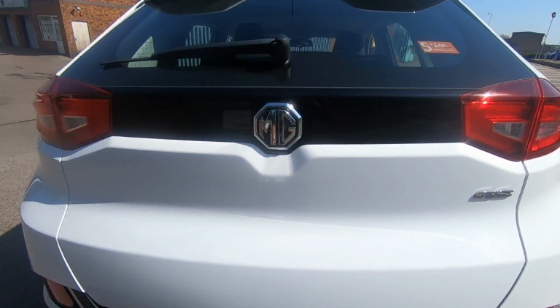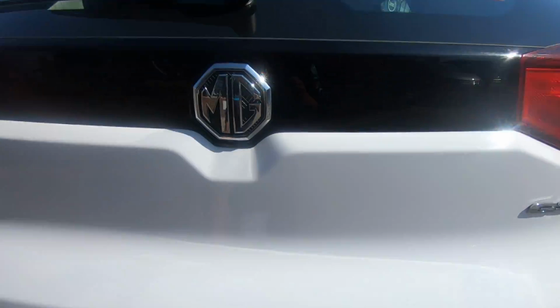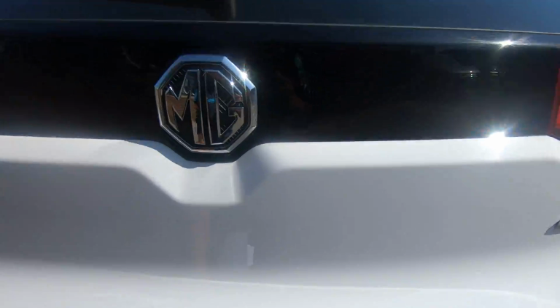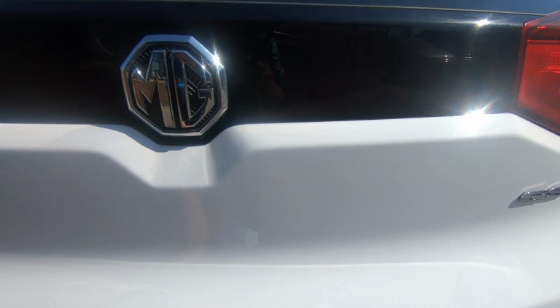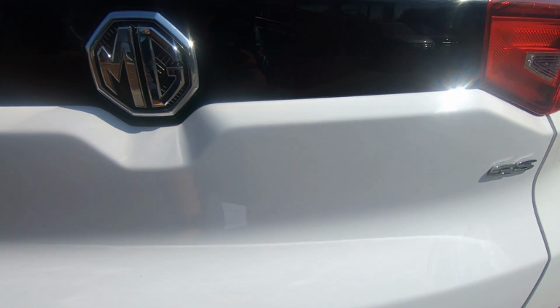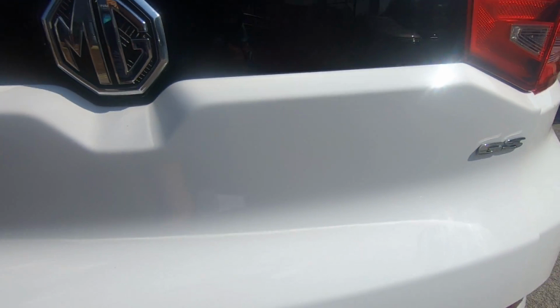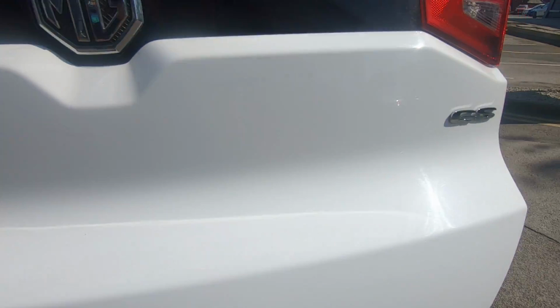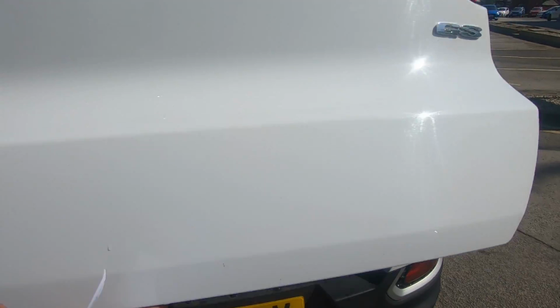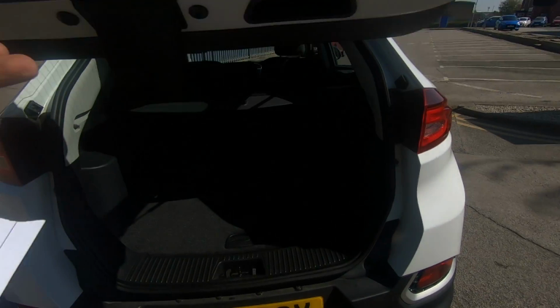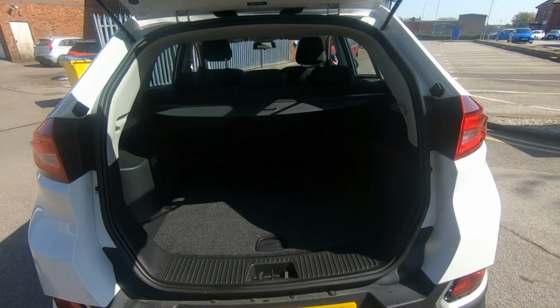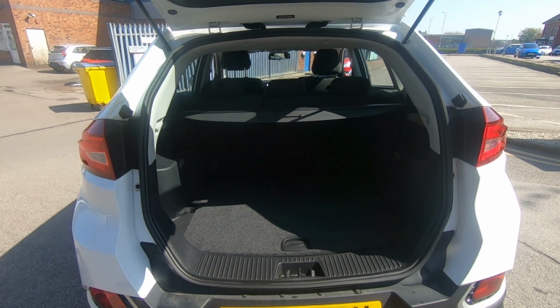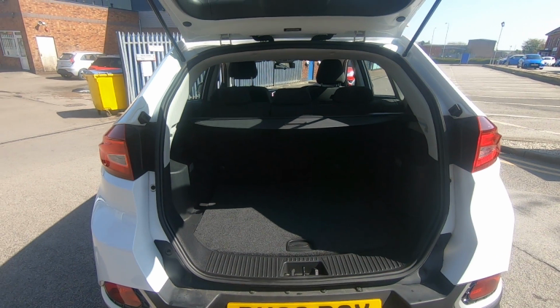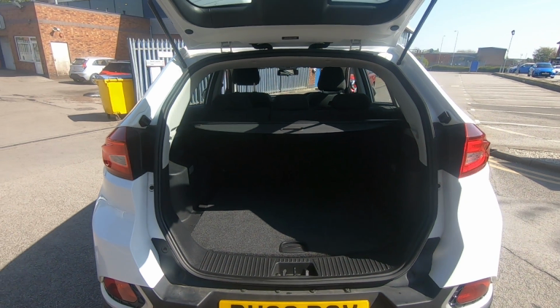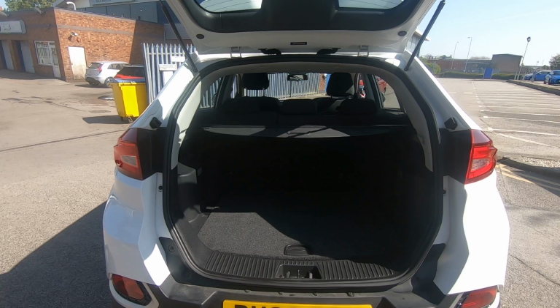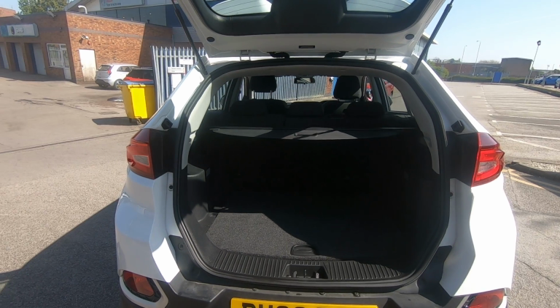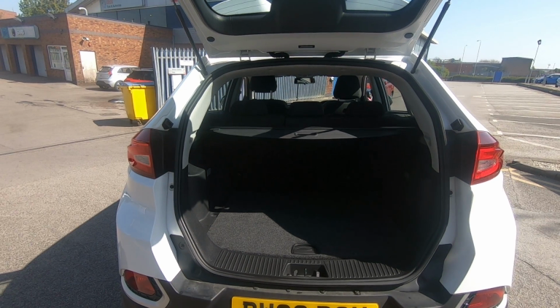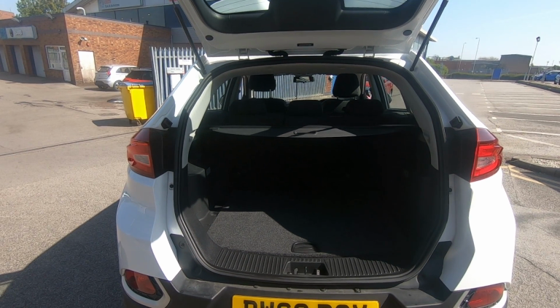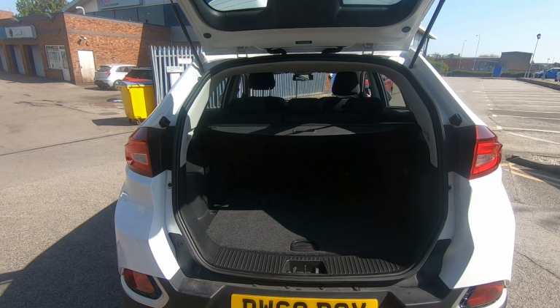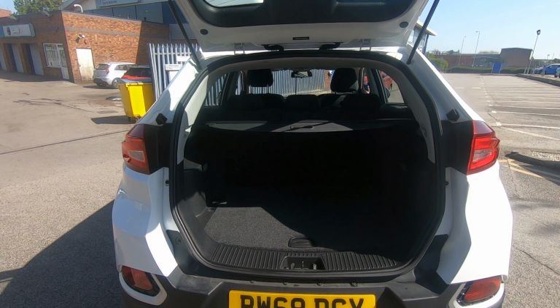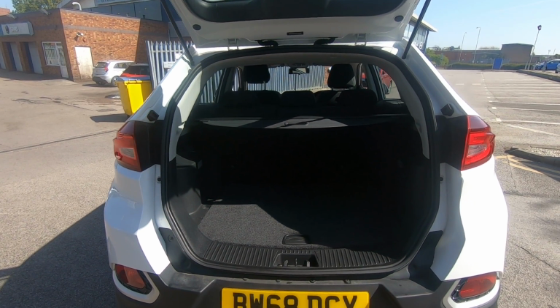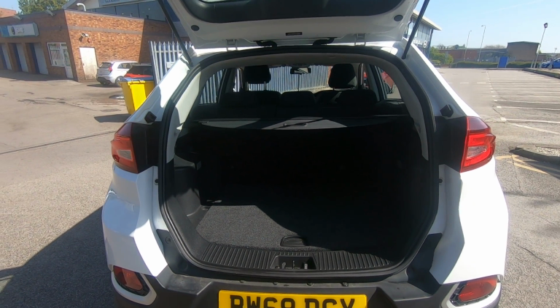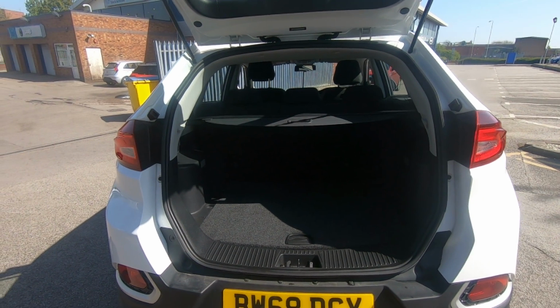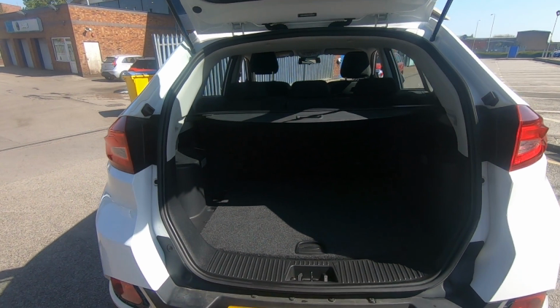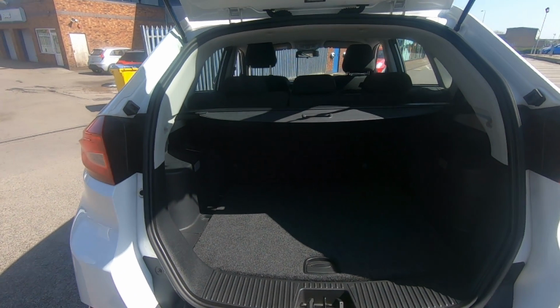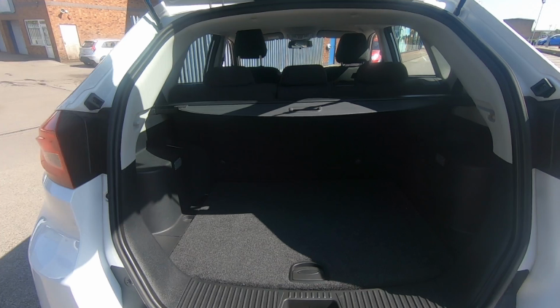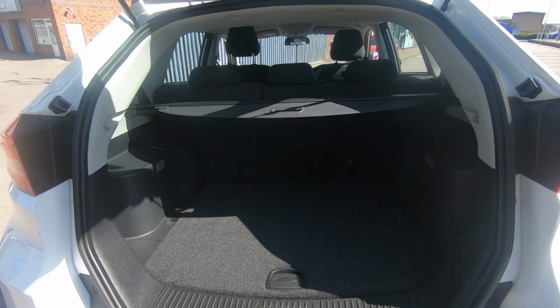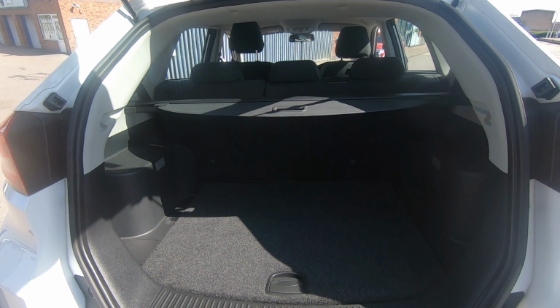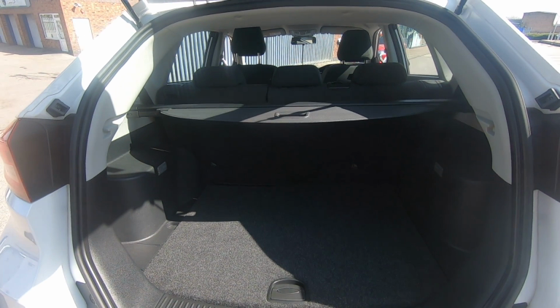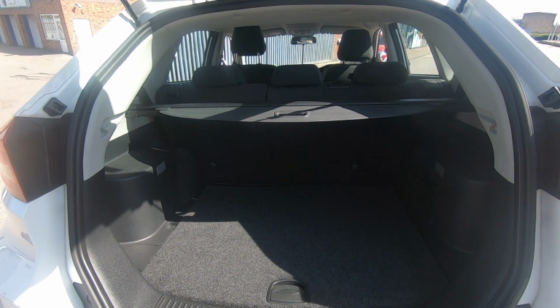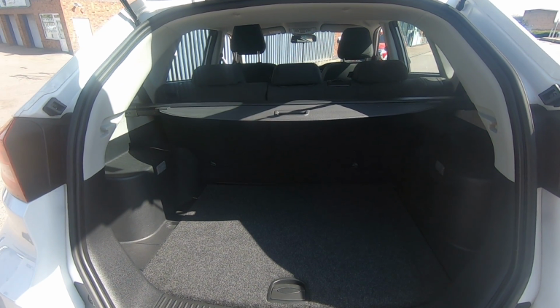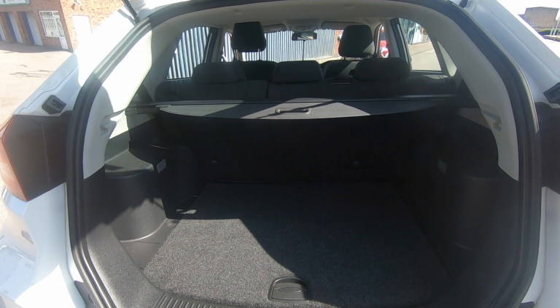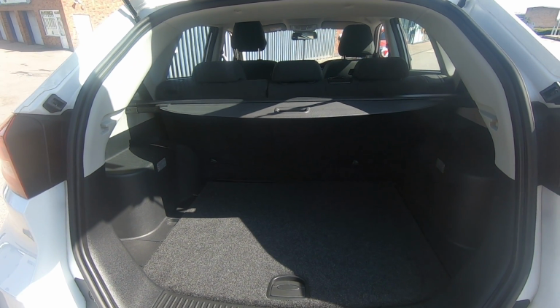Going into the vehicle boot, this vehicle has a nice, impressive 438-litre boot space. Plenty of room to get your suitcases, your shopping, and your day-to-day essential needs in.